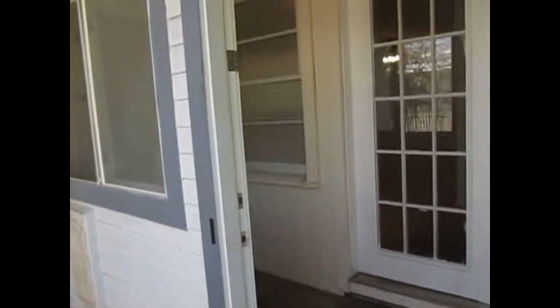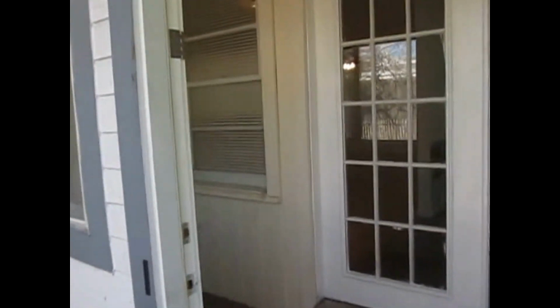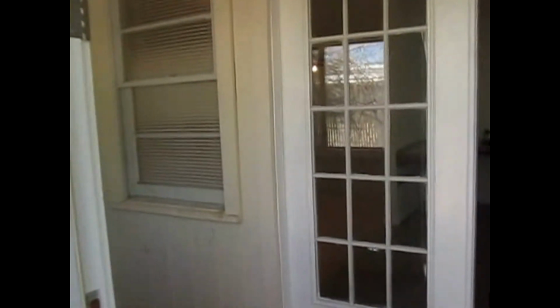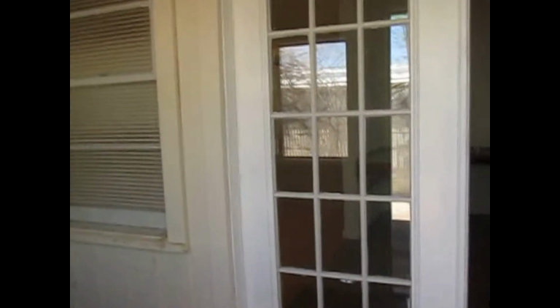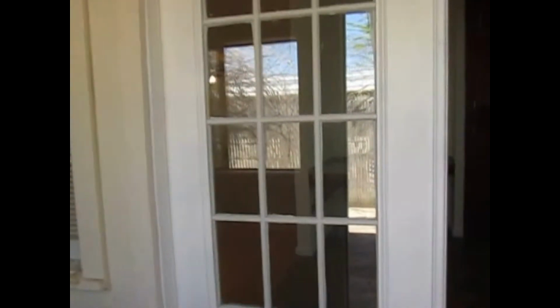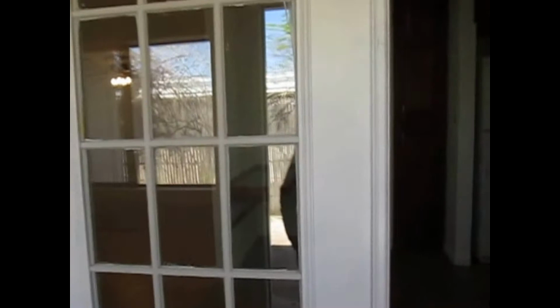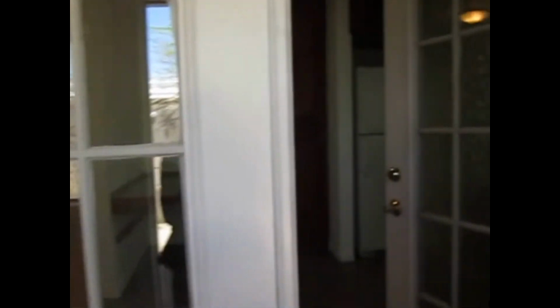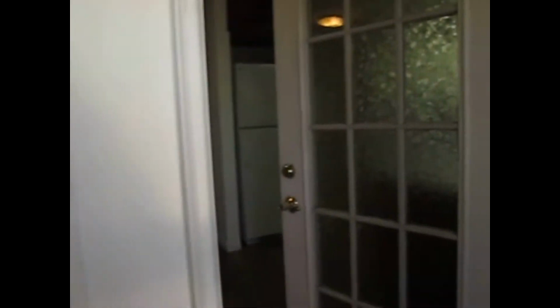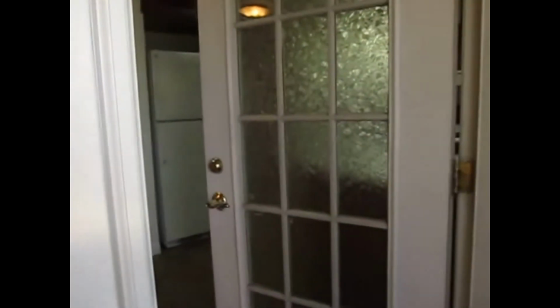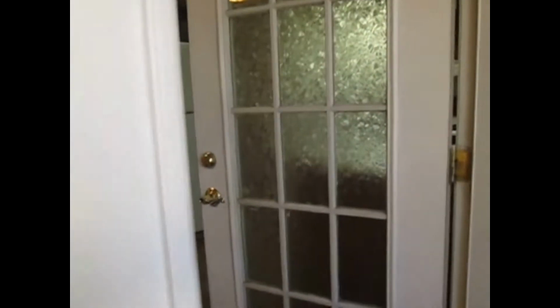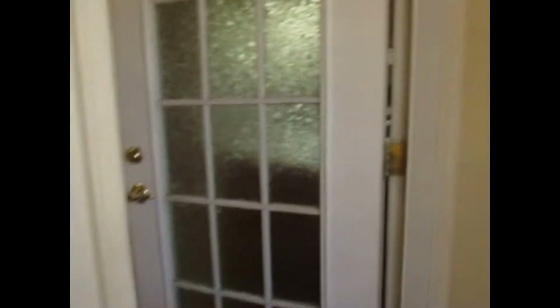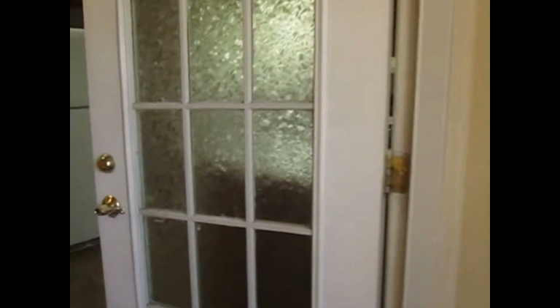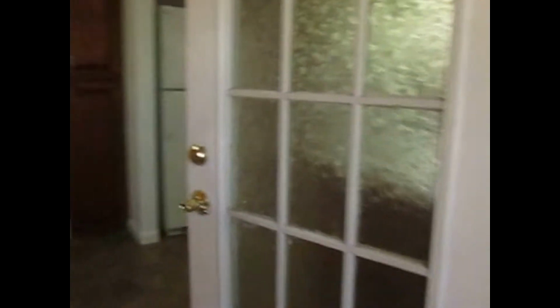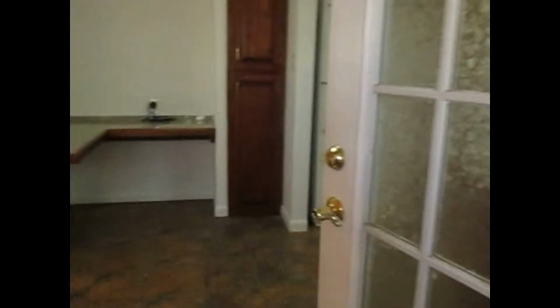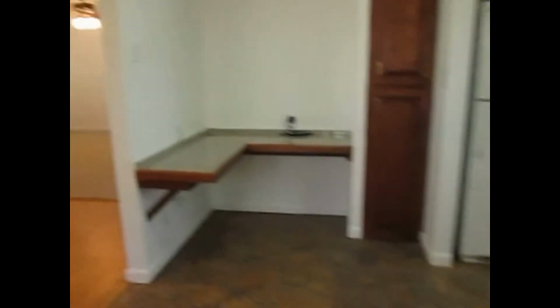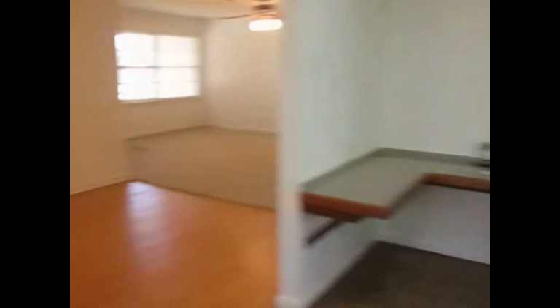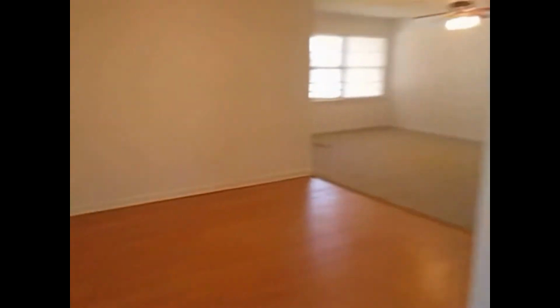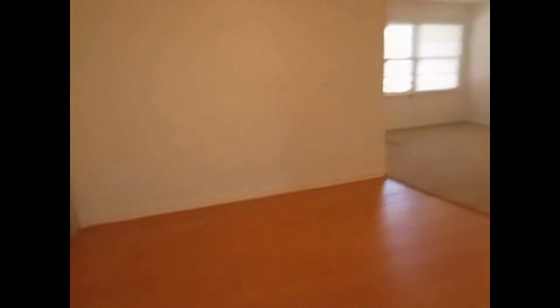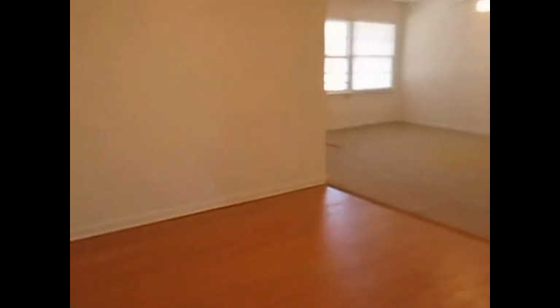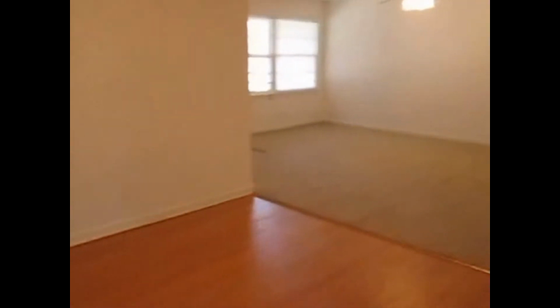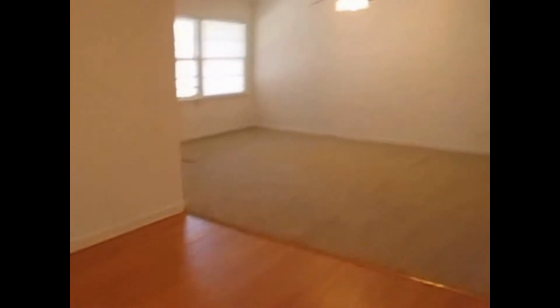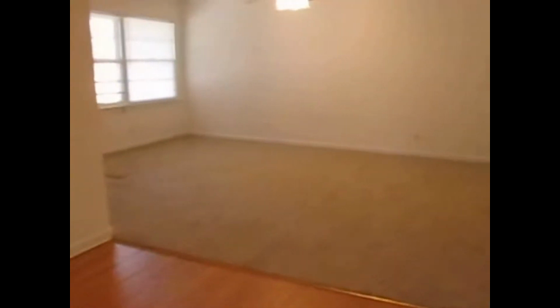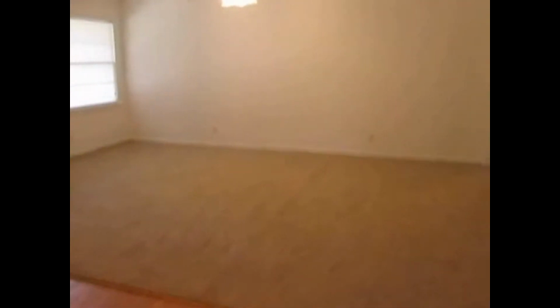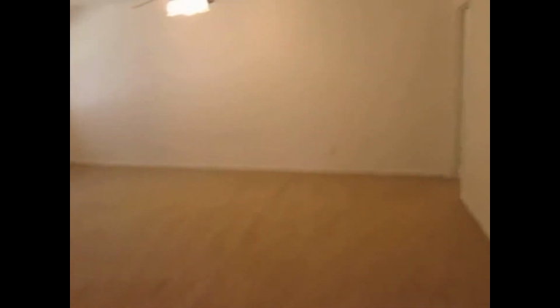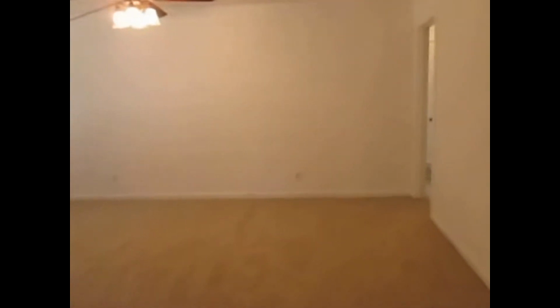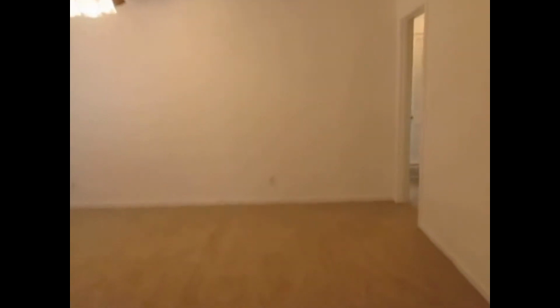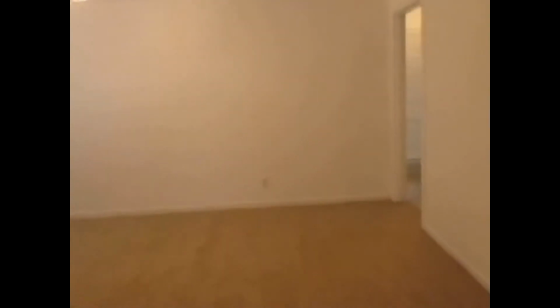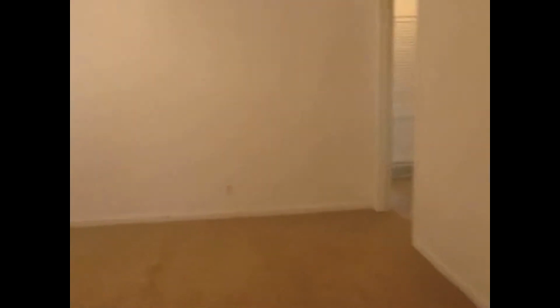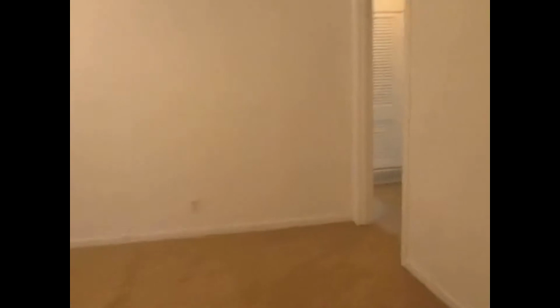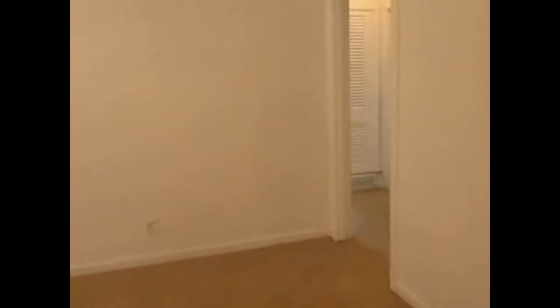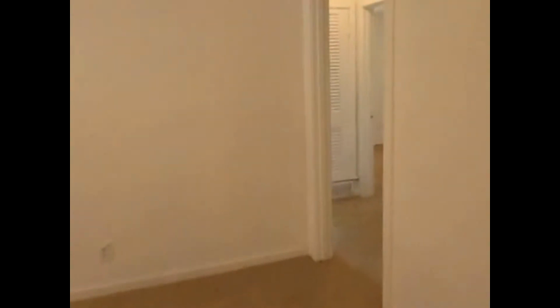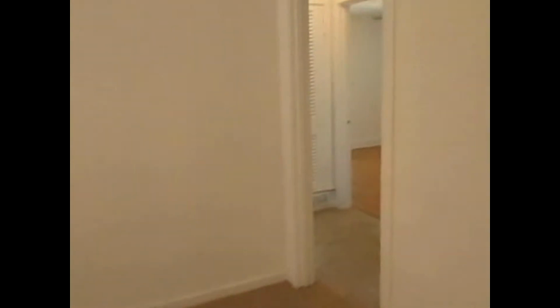If you like this property, you can apply online at SpecializedRPM.com. Now I'm going to go back inside and walk towards the dining area, living area, and towards the hallway of the bedrooms and bathroom.